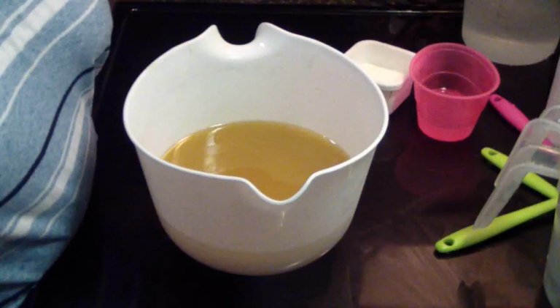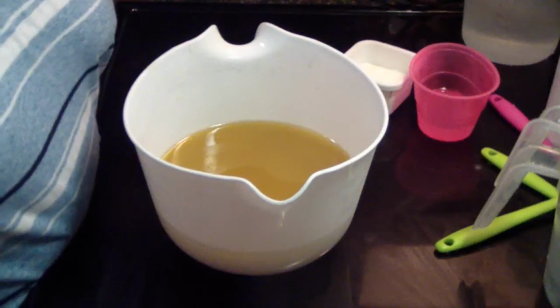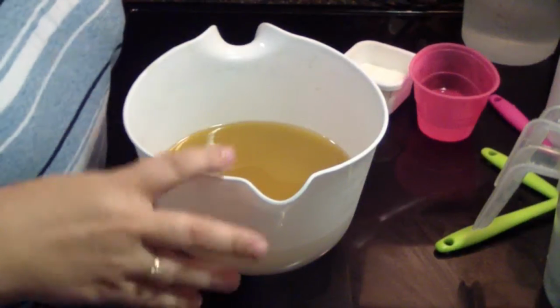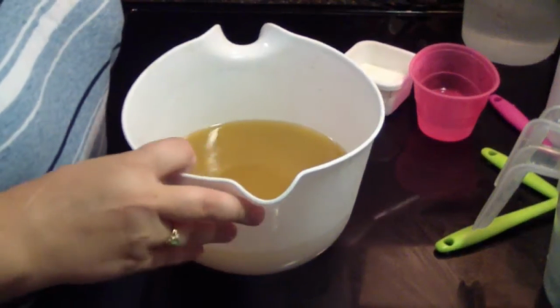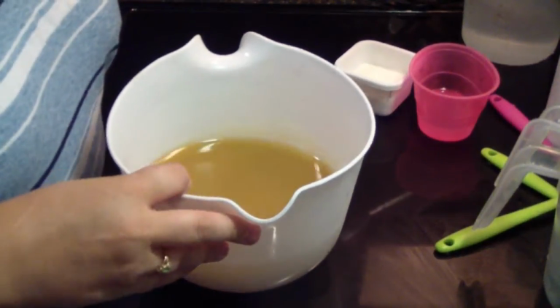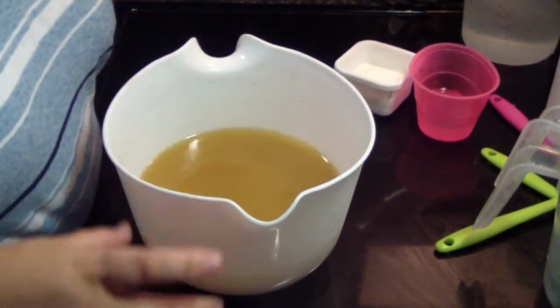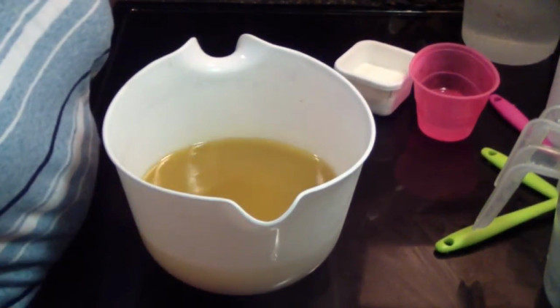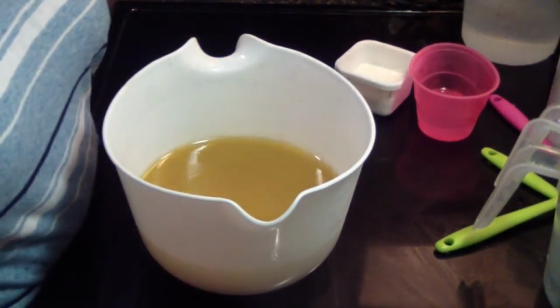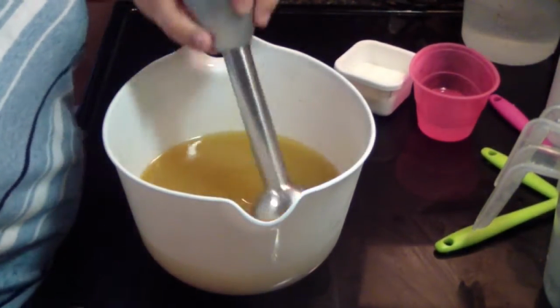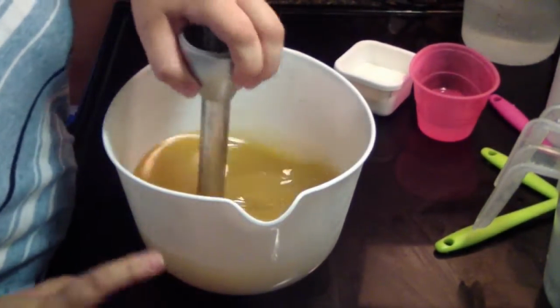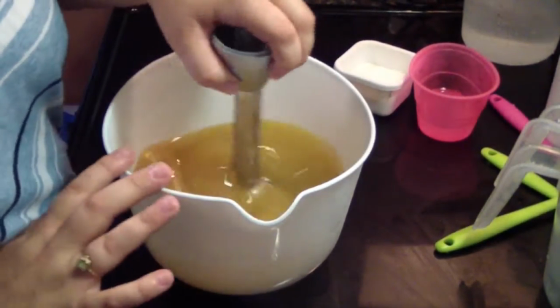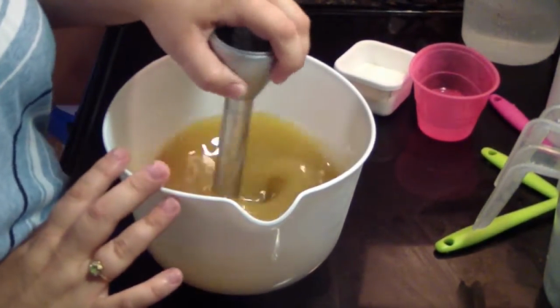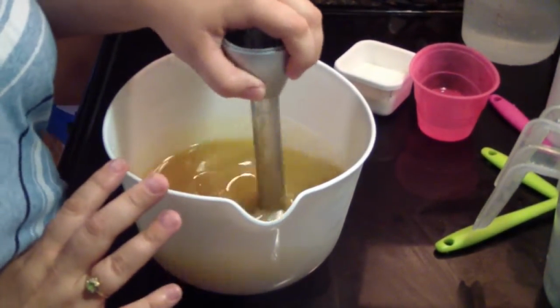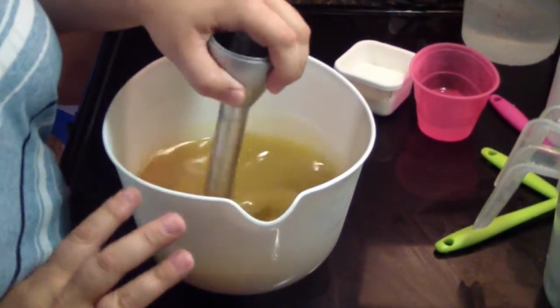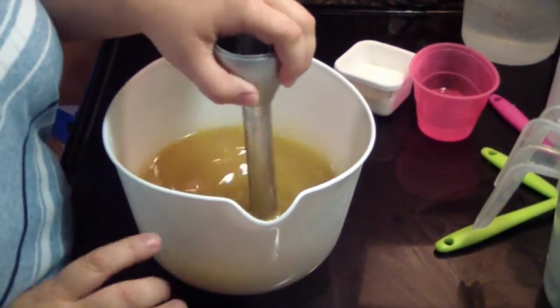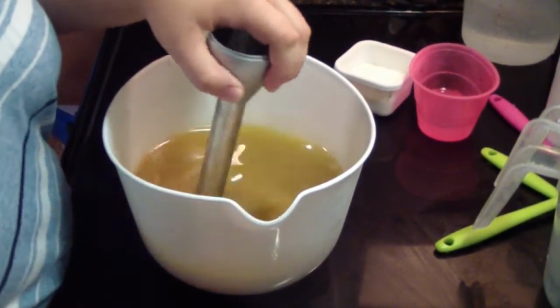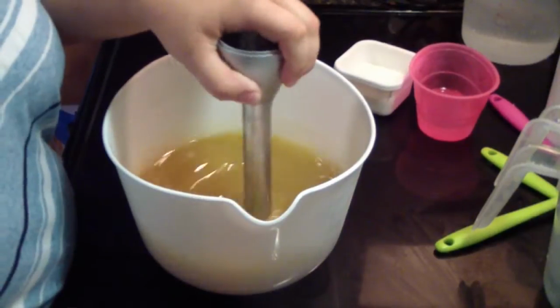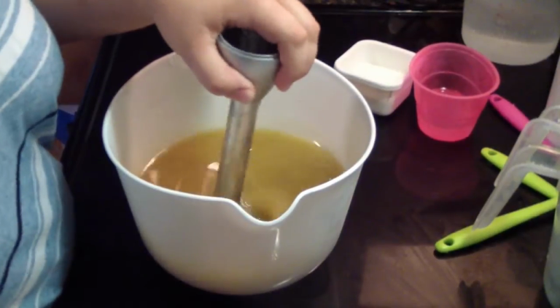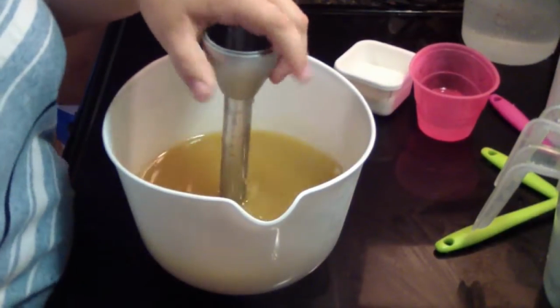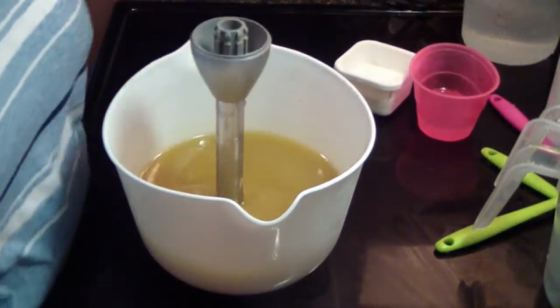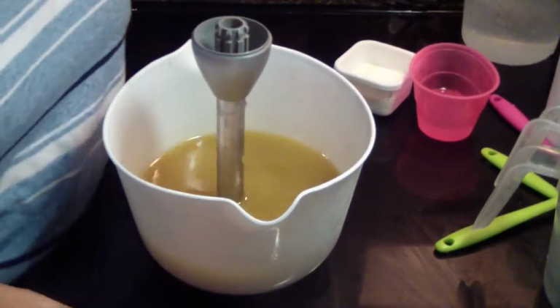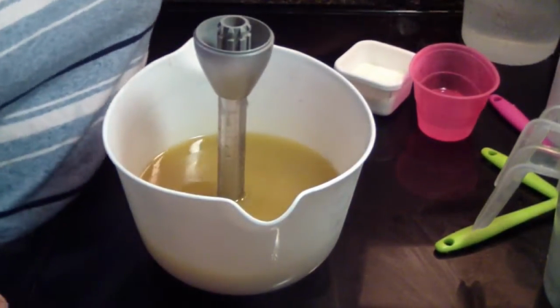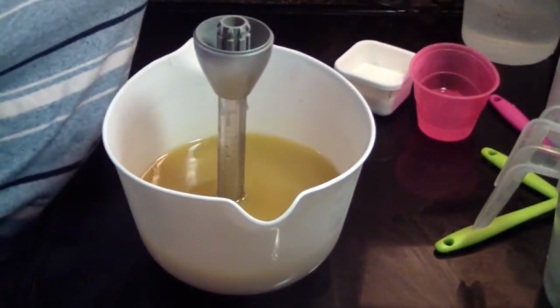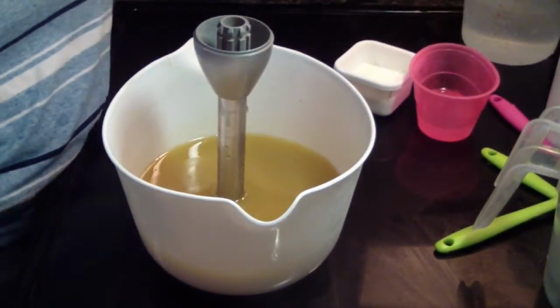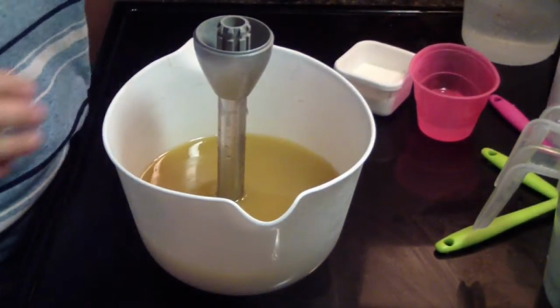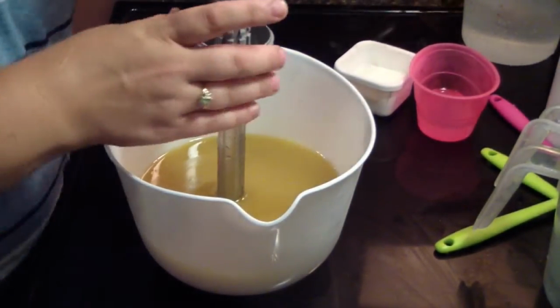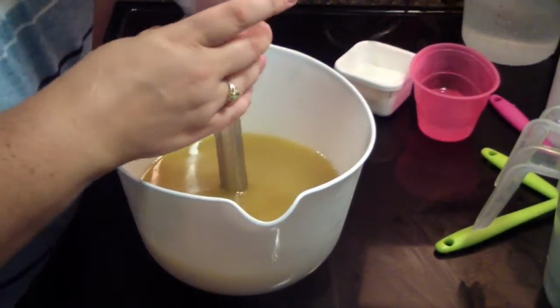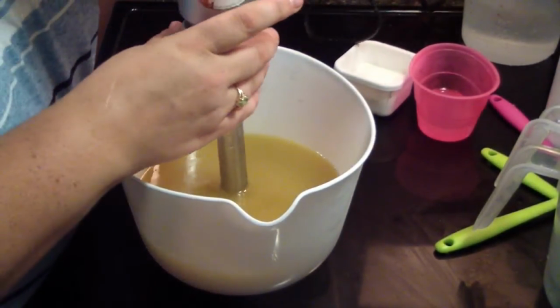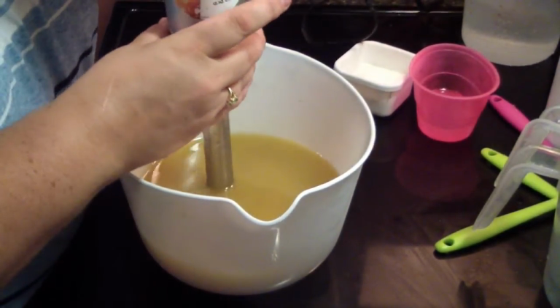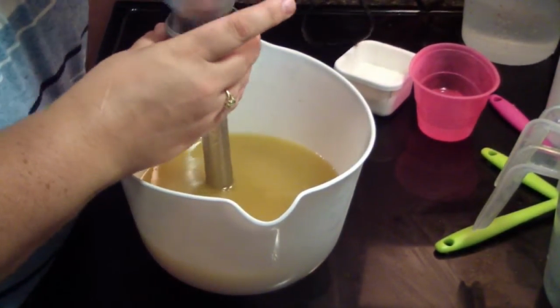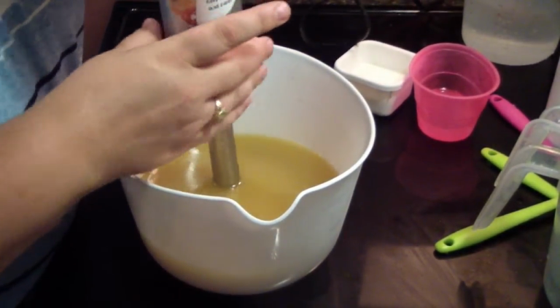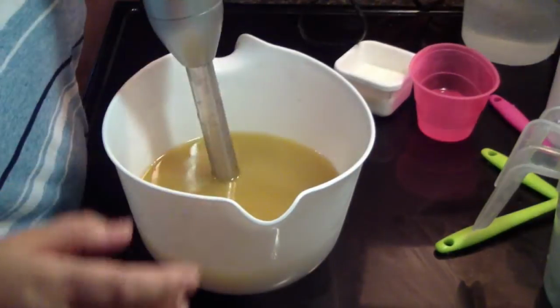Hi guys, Jen here from A&Subs and Such and Be Scented. I am making some of my holiday soaps. This is my candied apple.